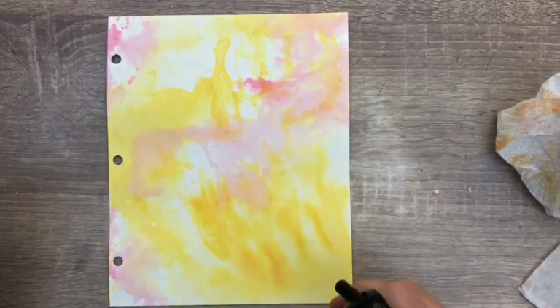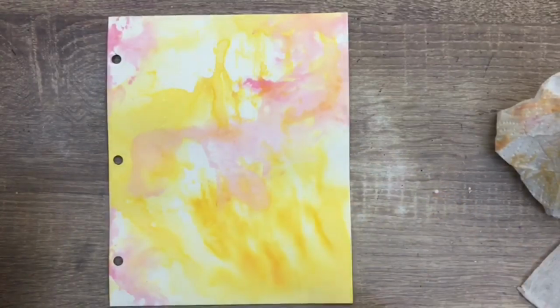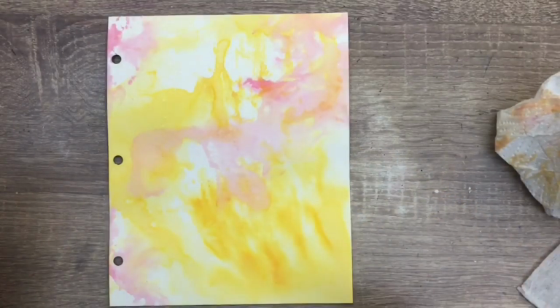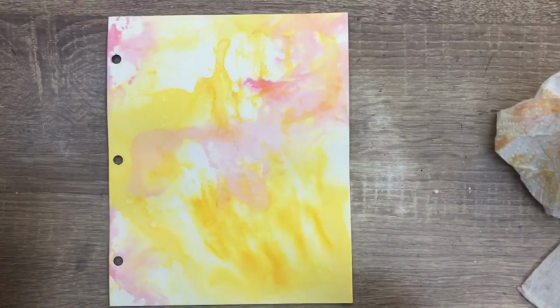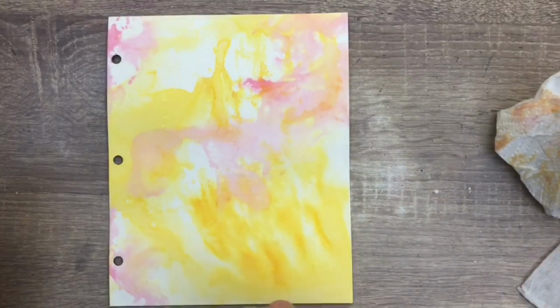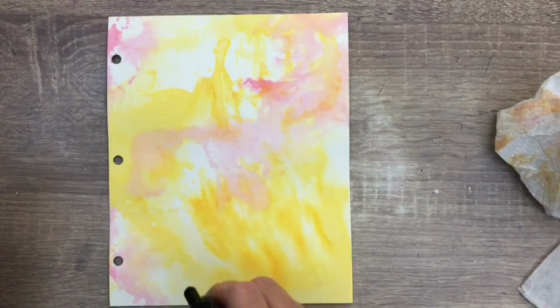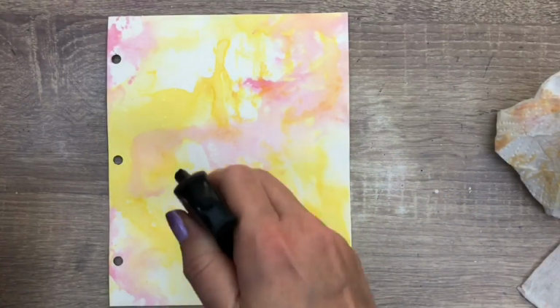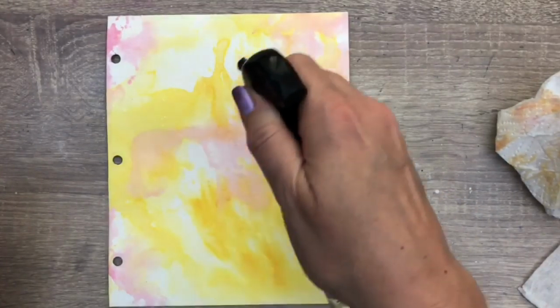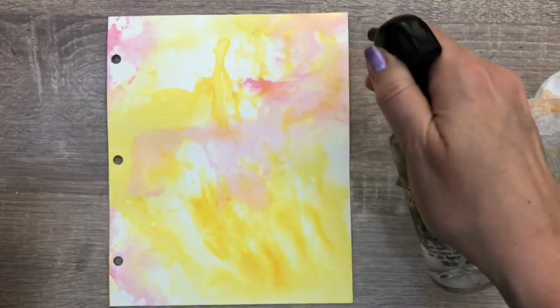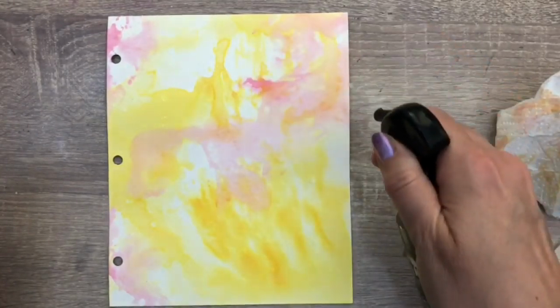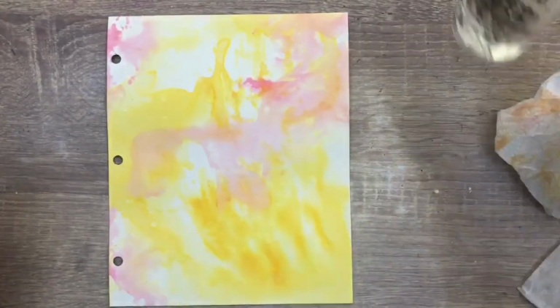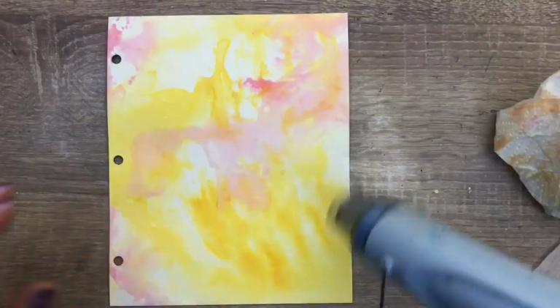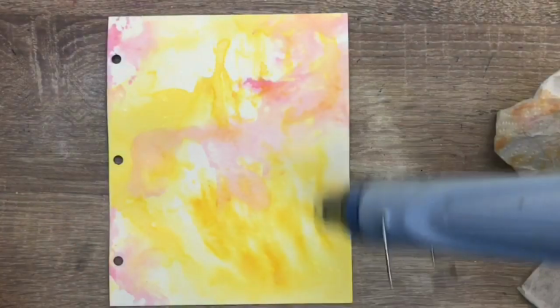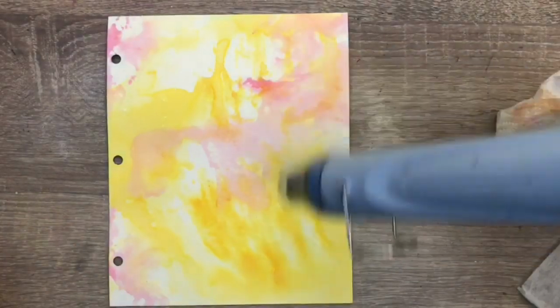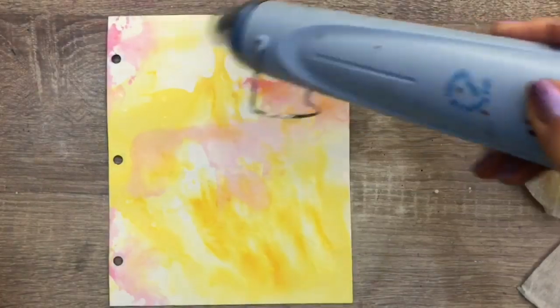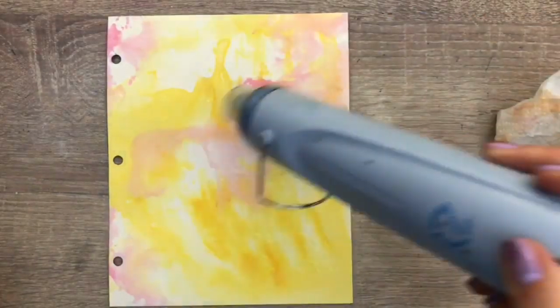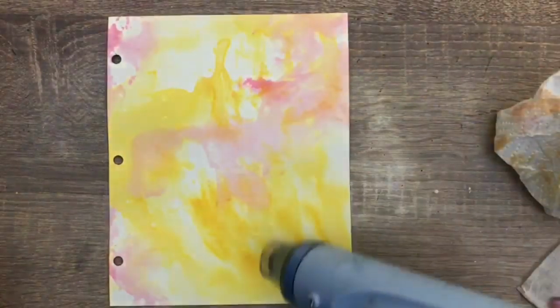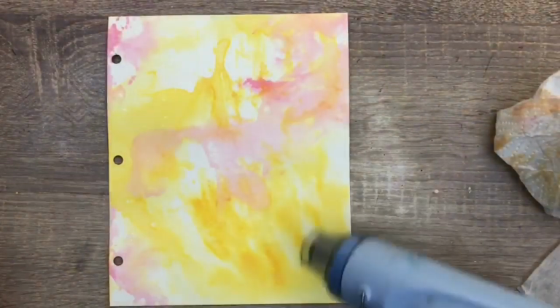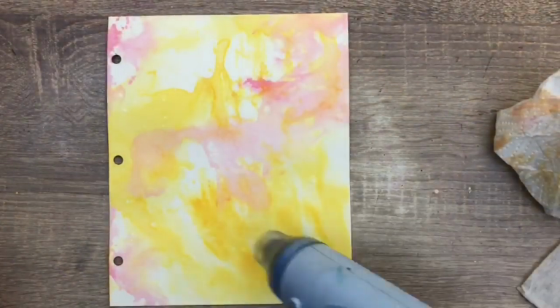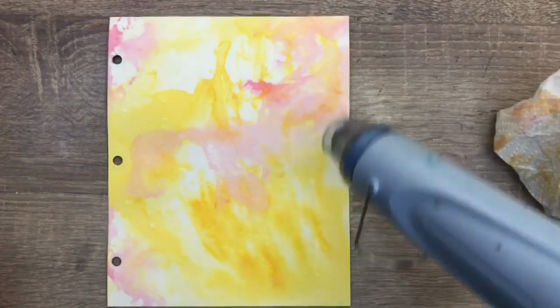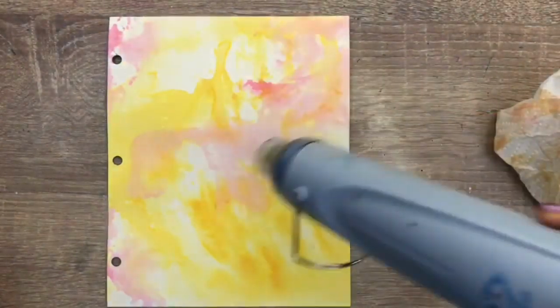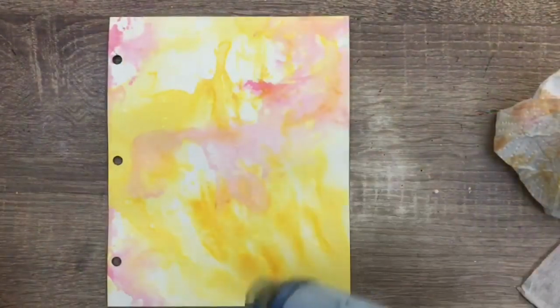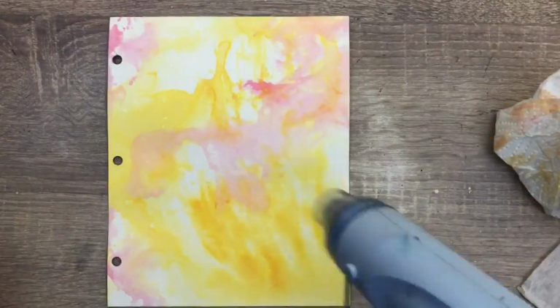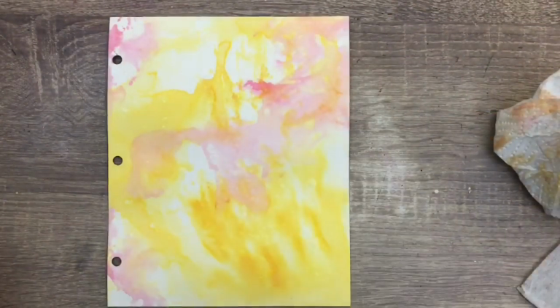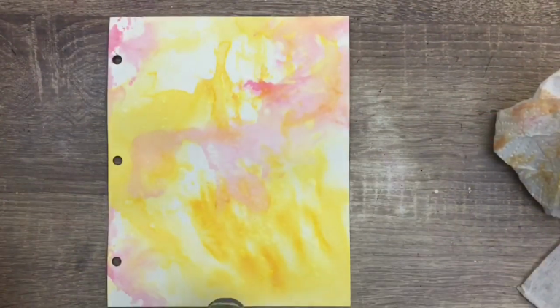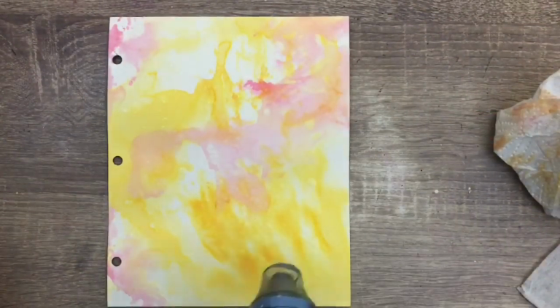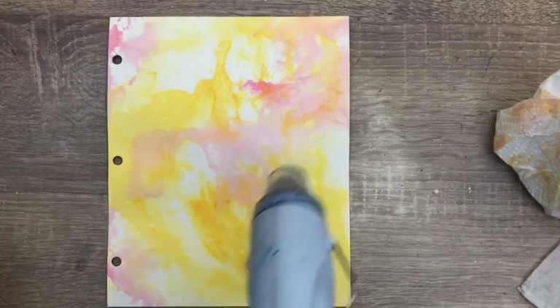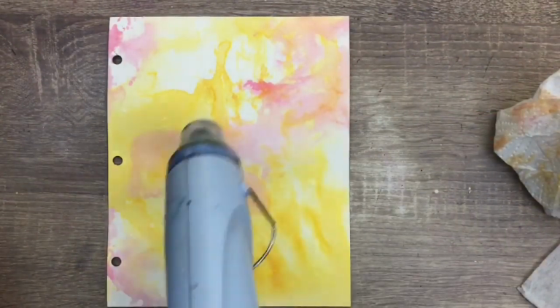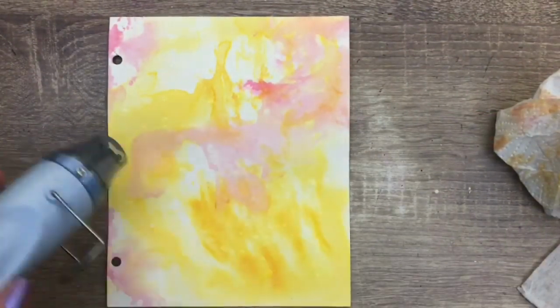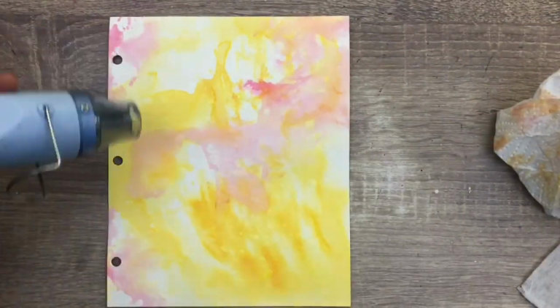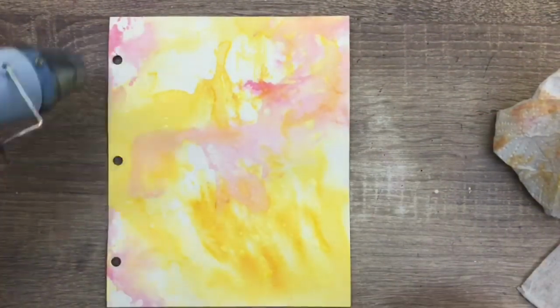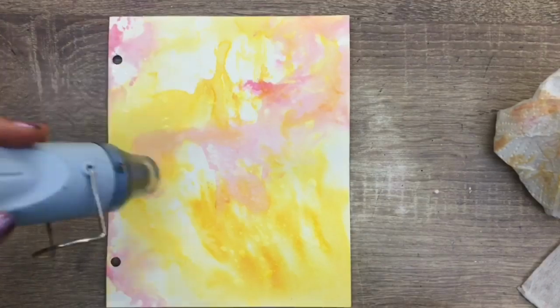Now I spray some water with the Distress sprayer — just squeeze it halfway to get drops and let the ink react. Then I use the heat tool to dry again.